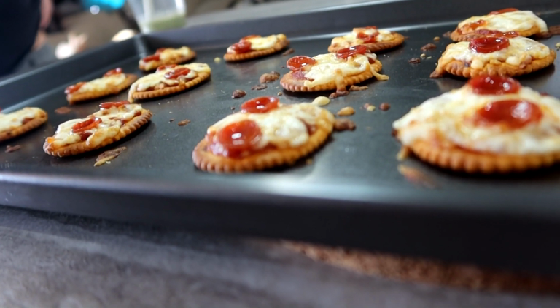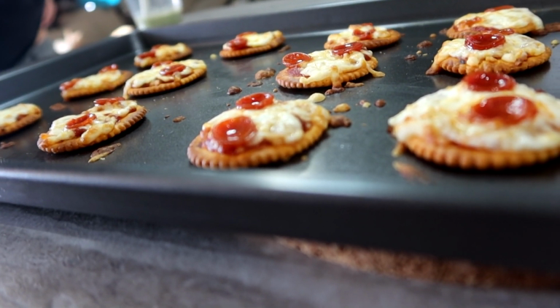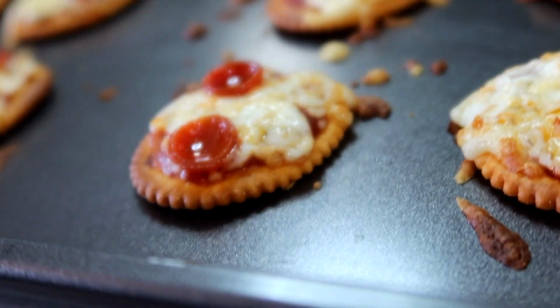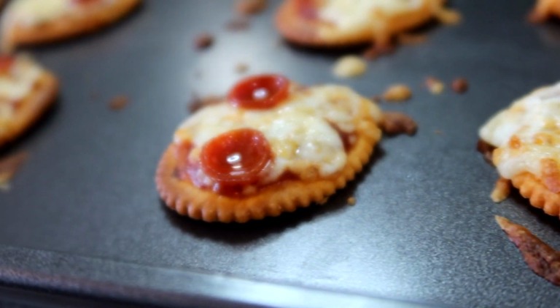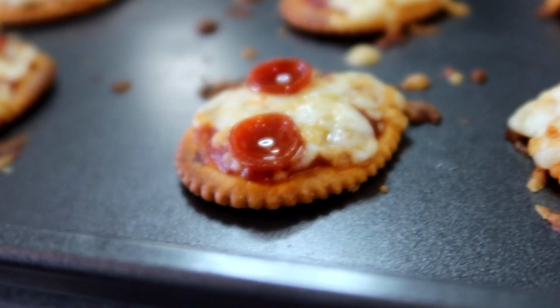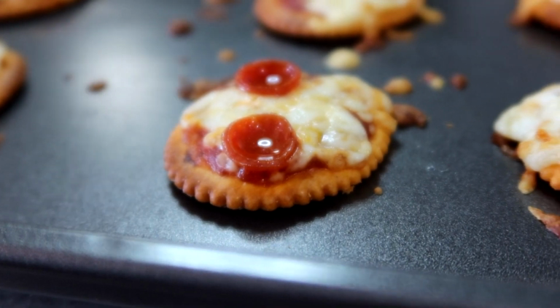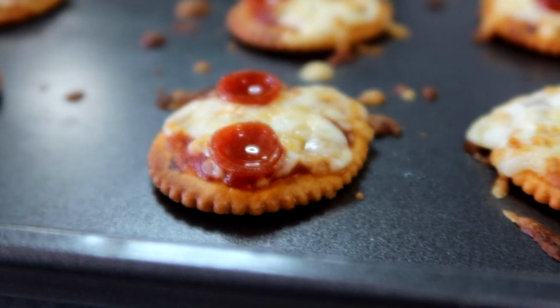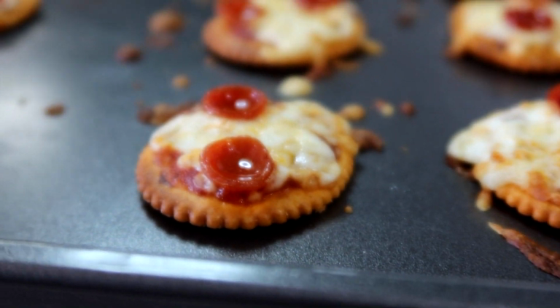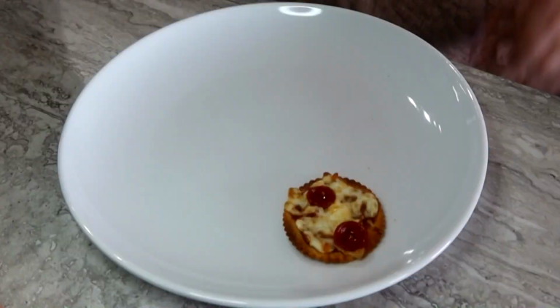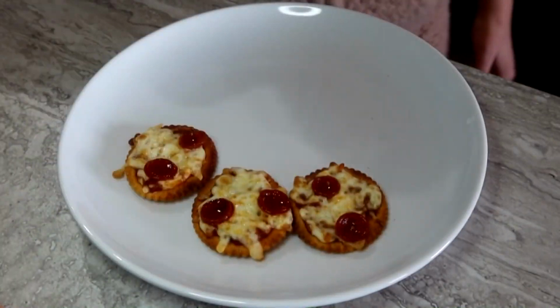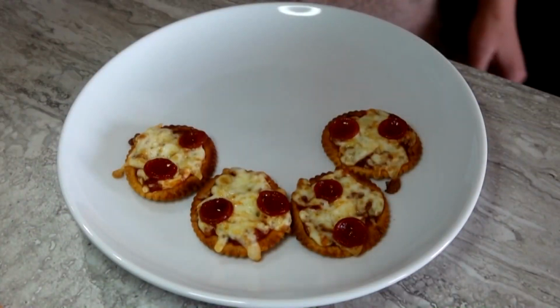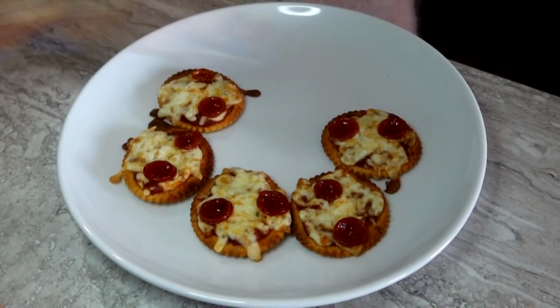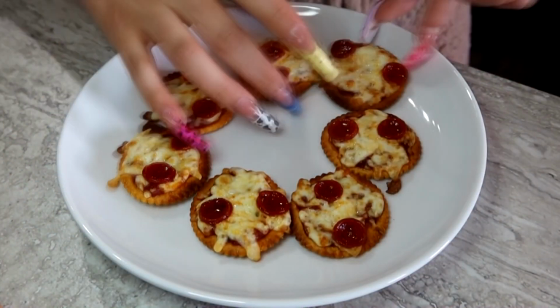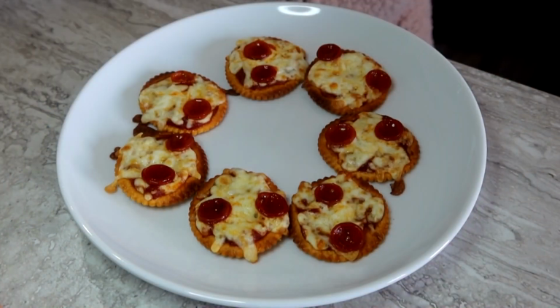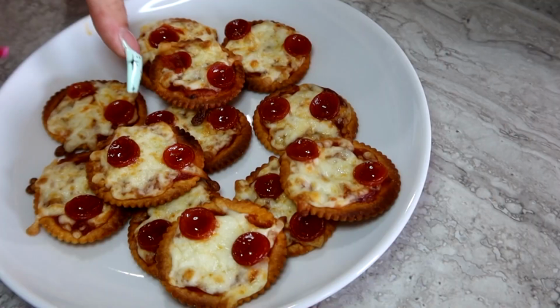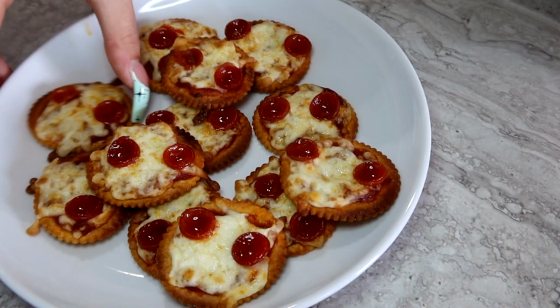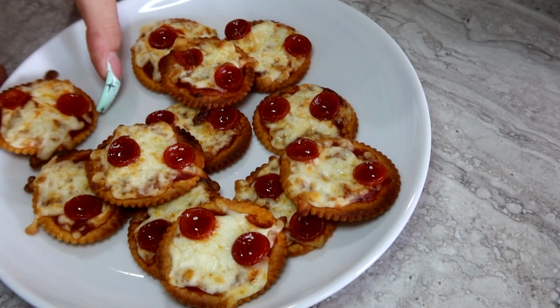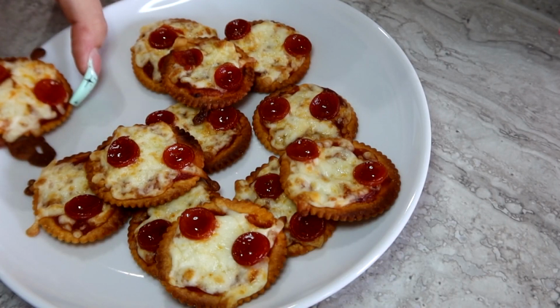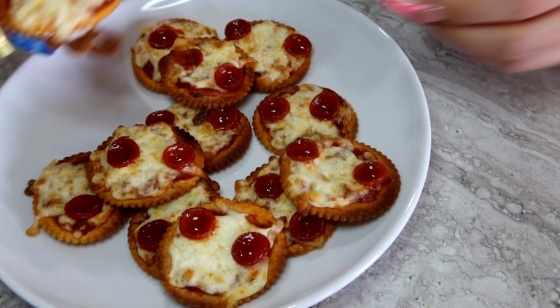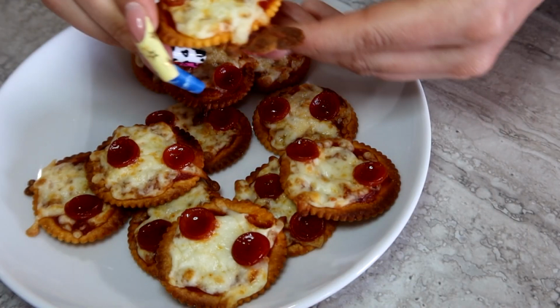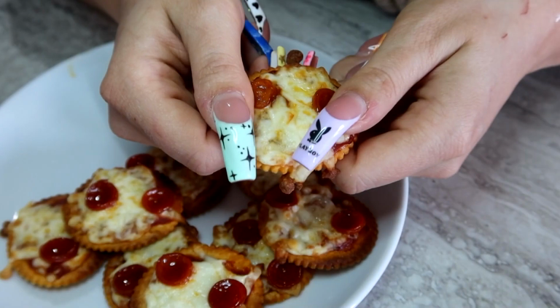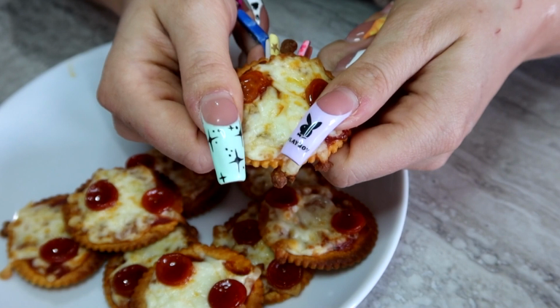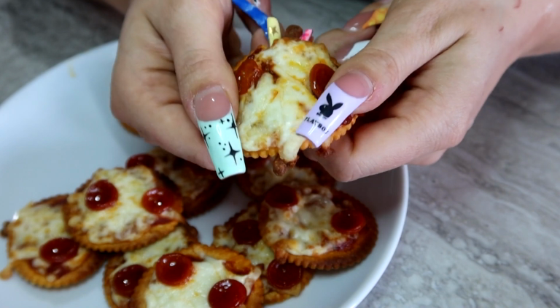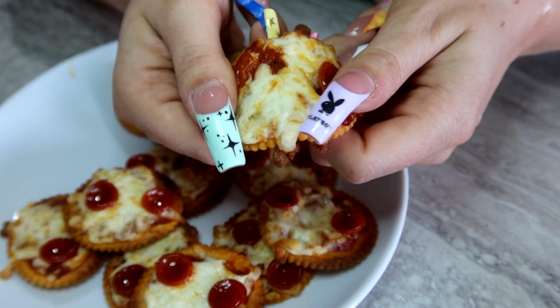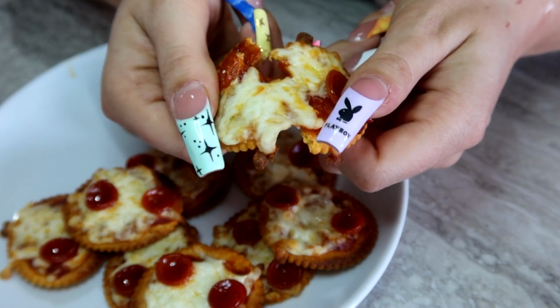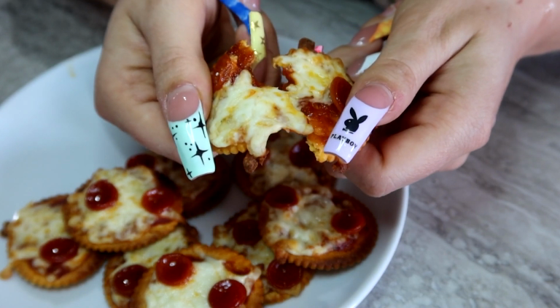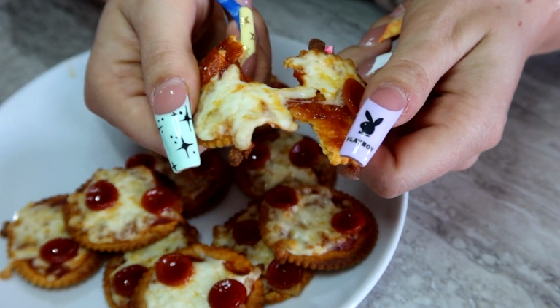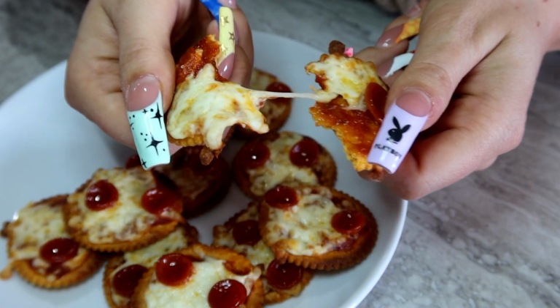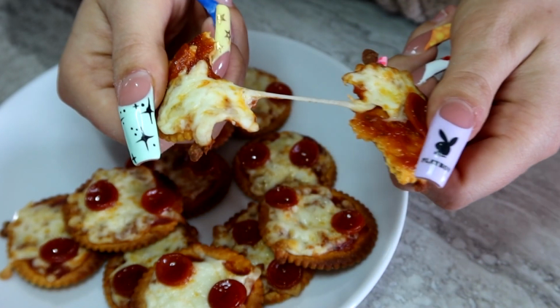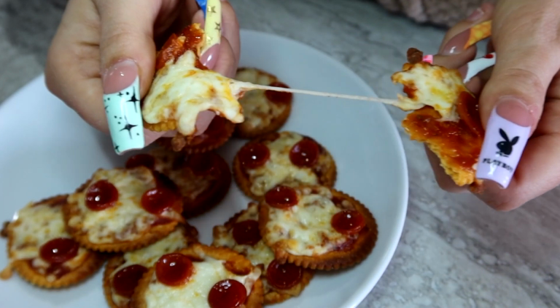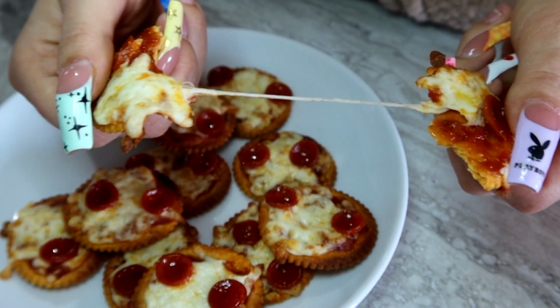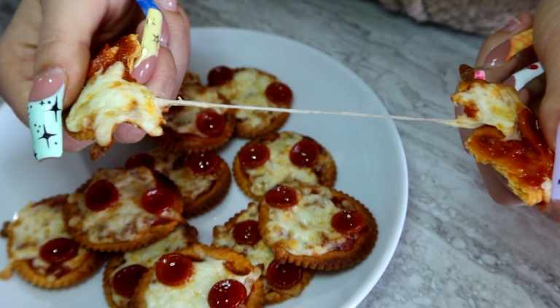When they are done, they look like this. Very quick and easy, under ten minutes for a really fast and yummy snack that literally tastes like a pizza. Thank you guys for watching, I hope you guys have a good day, talk to you in my next one.